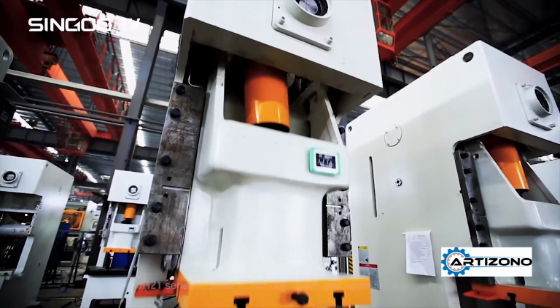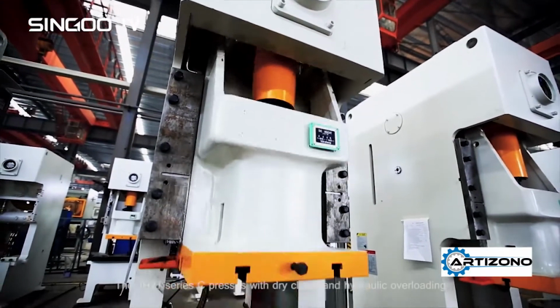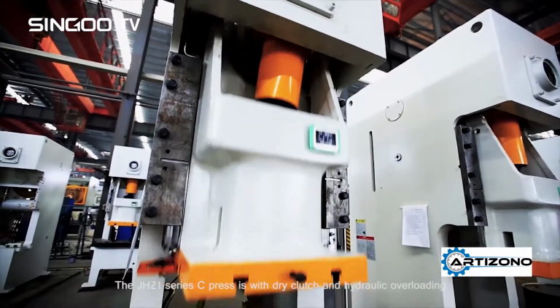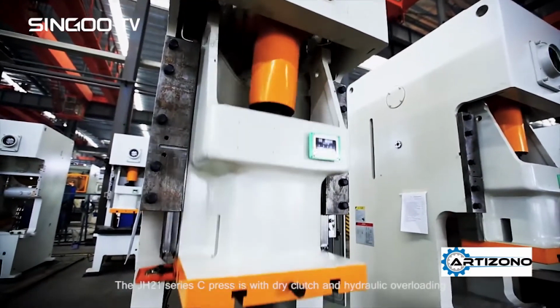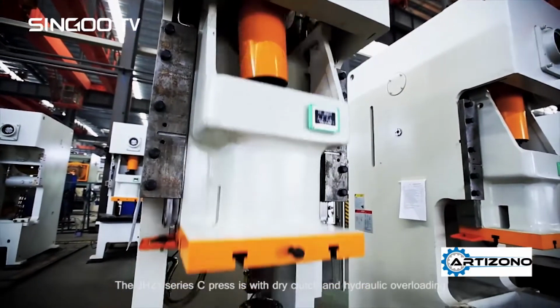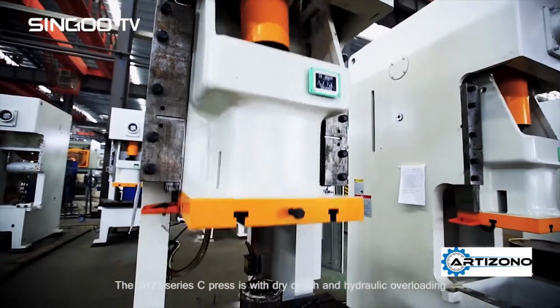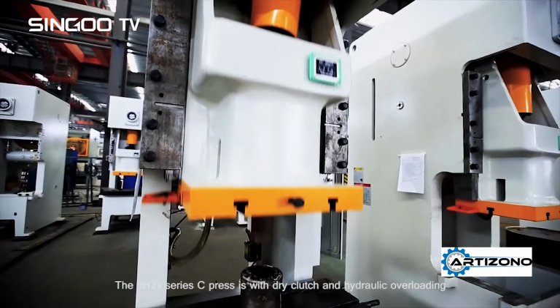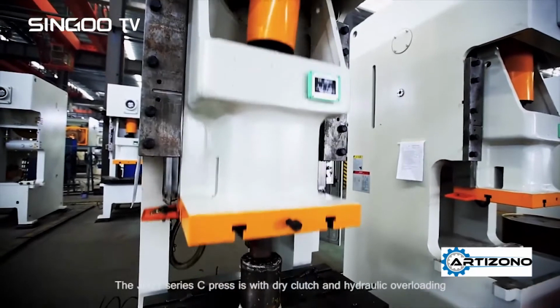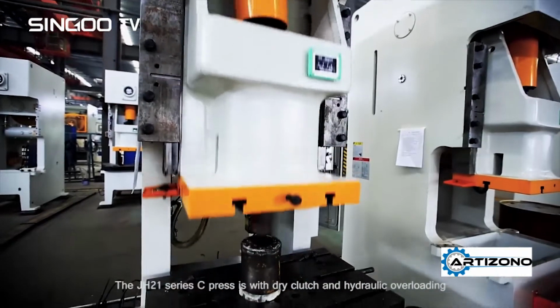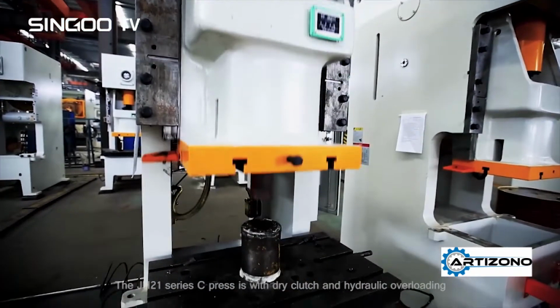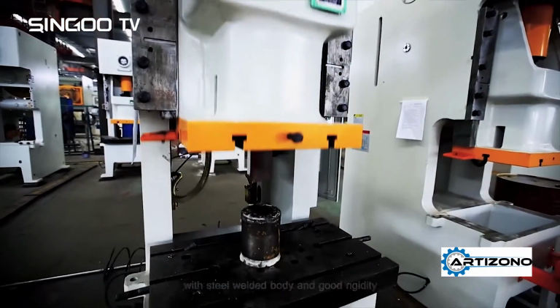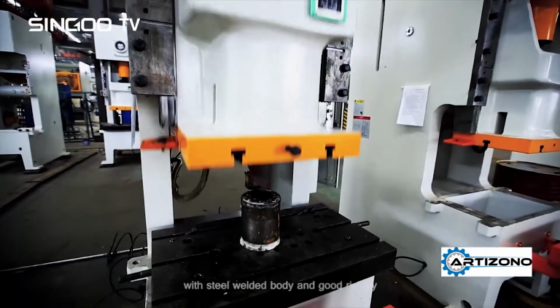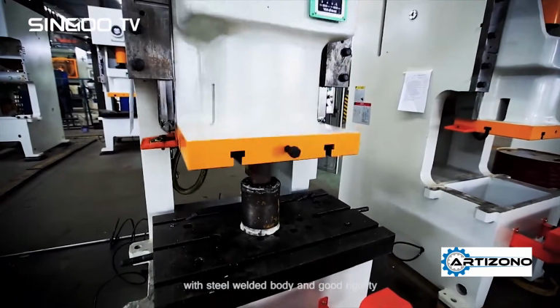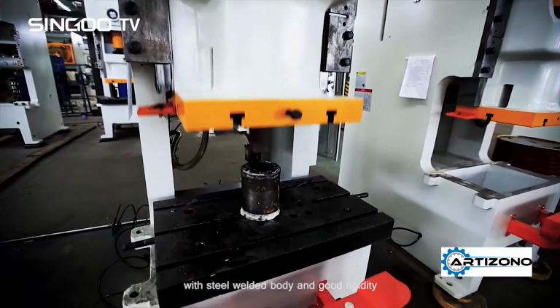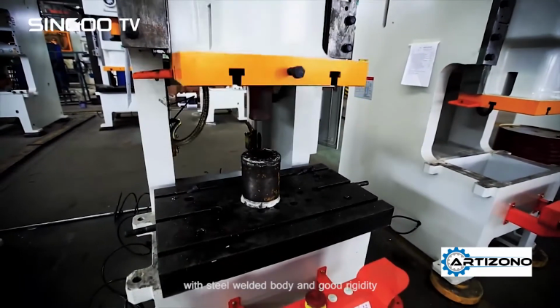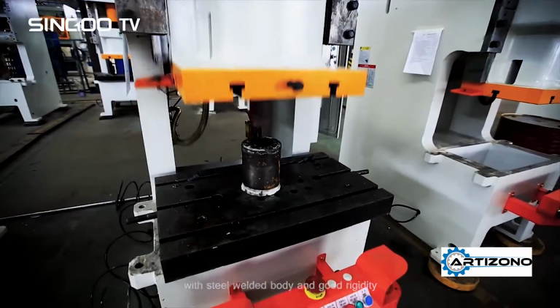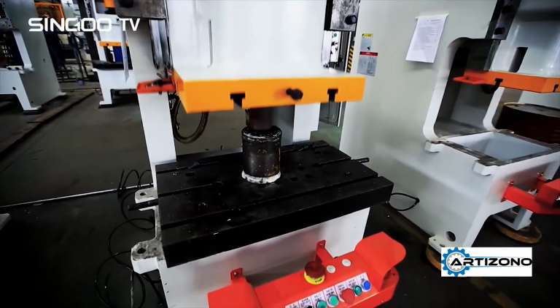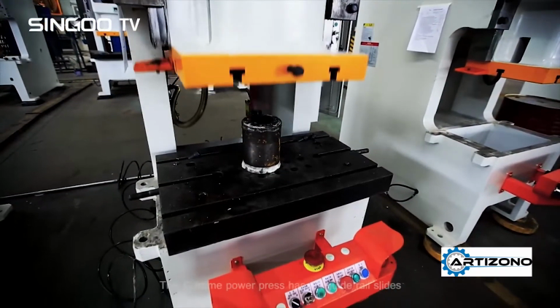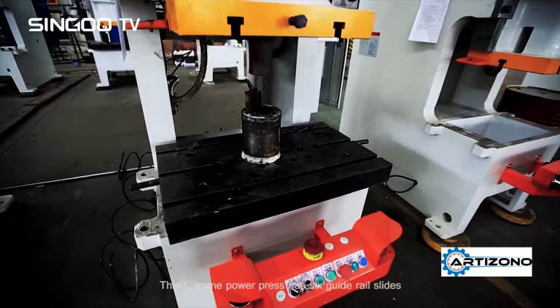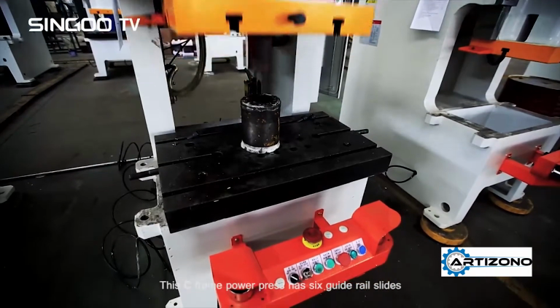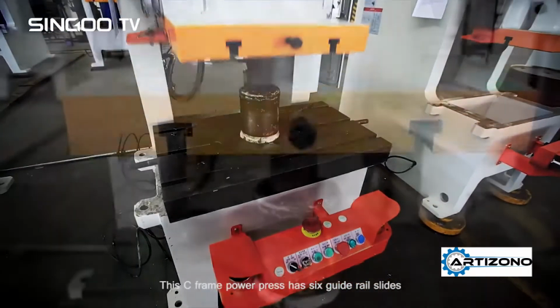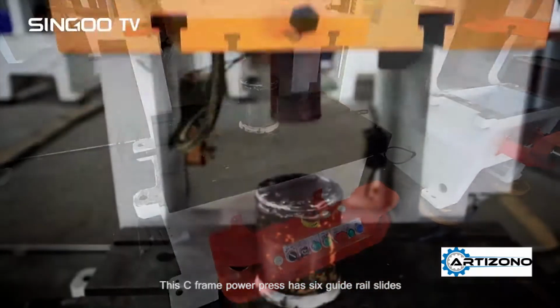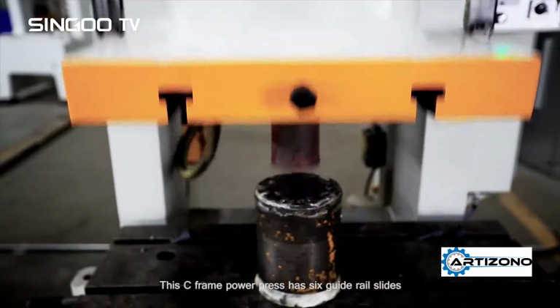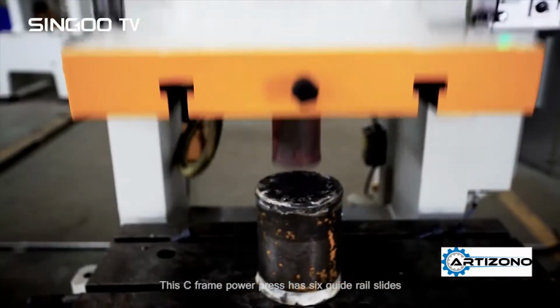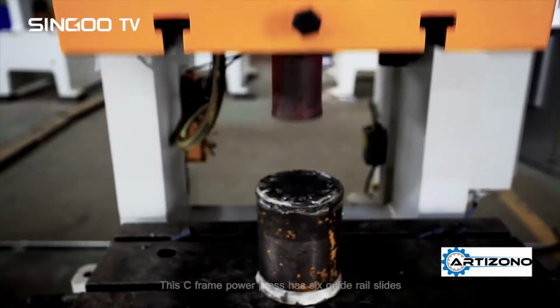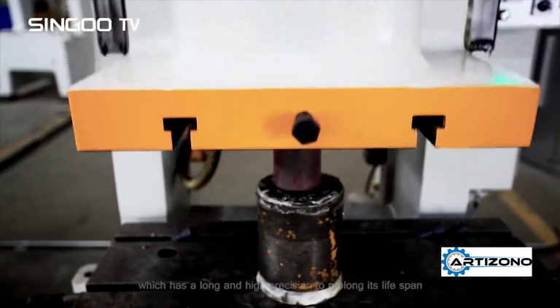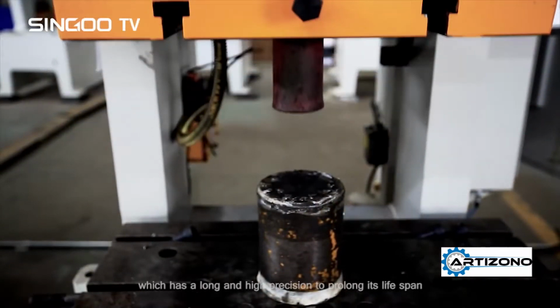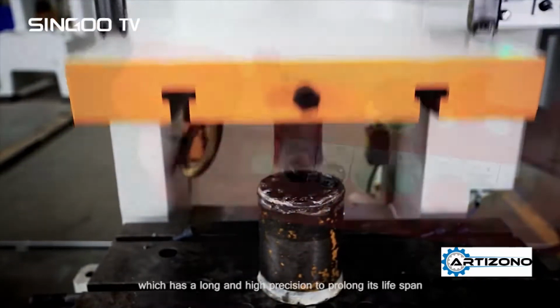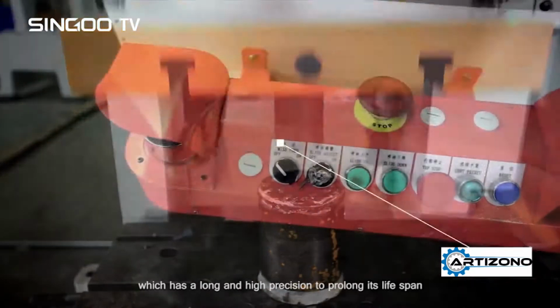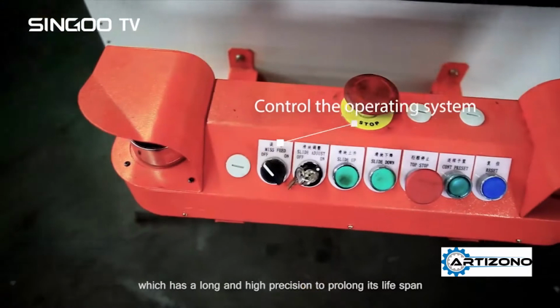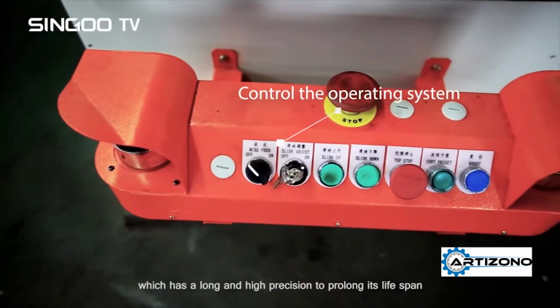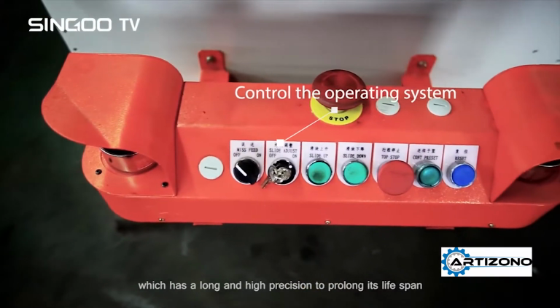The JH21 series C press is with dry clutch and hydraulic overloading, with steel welded body and good rigidity. This C frame power press has six guide rail slides, which has a long and high precision to prolong its lifespan.